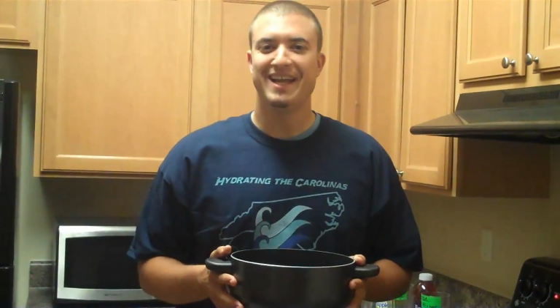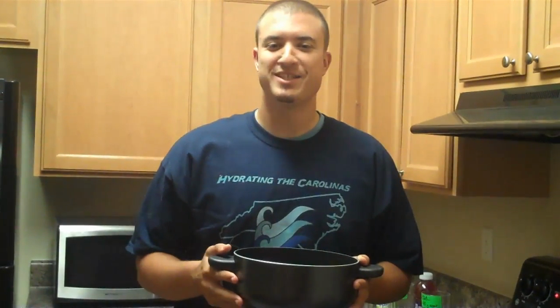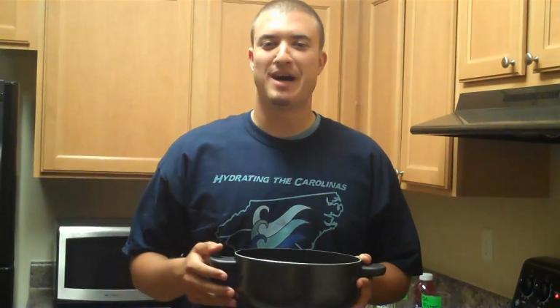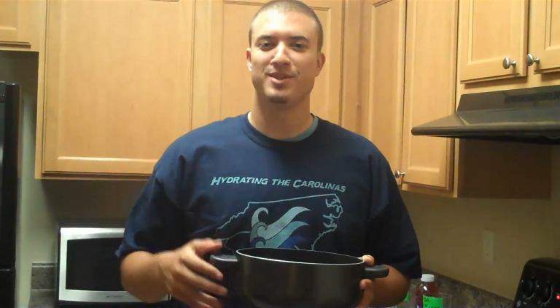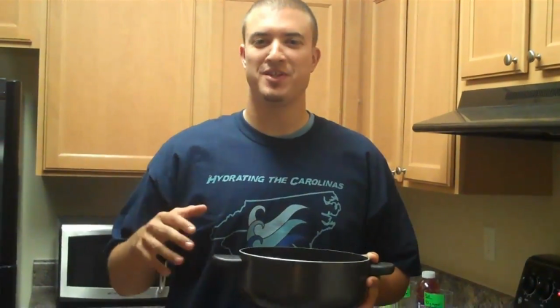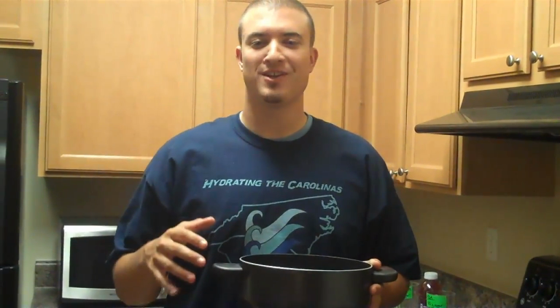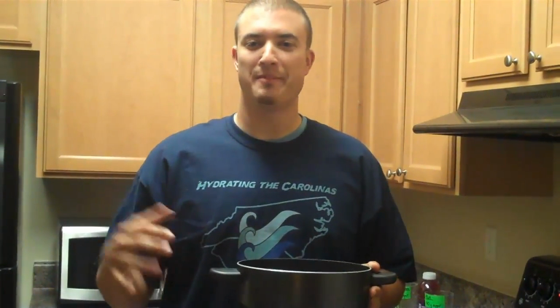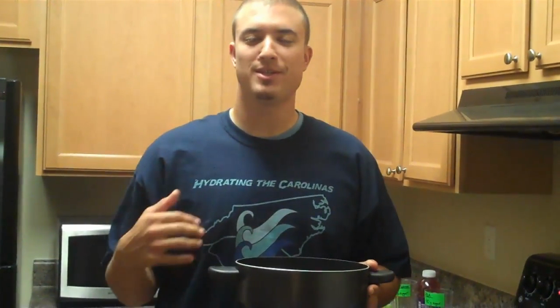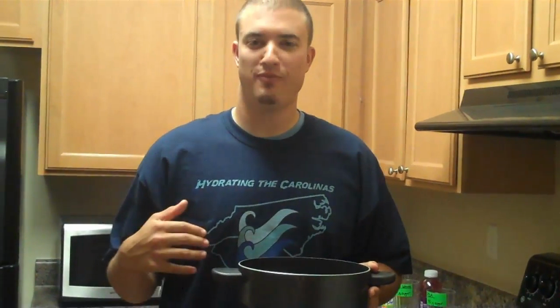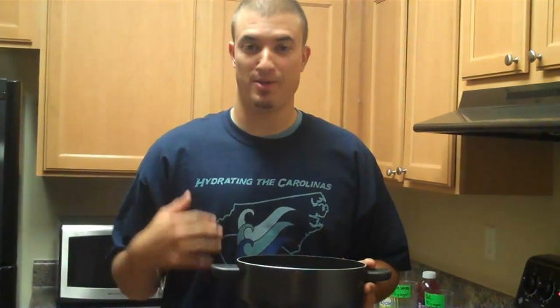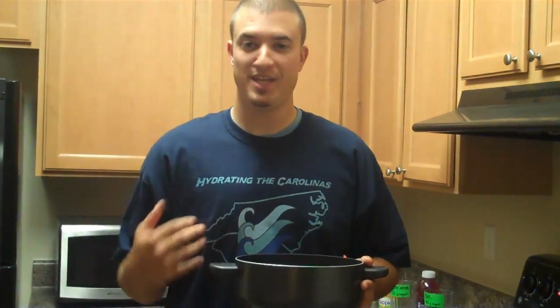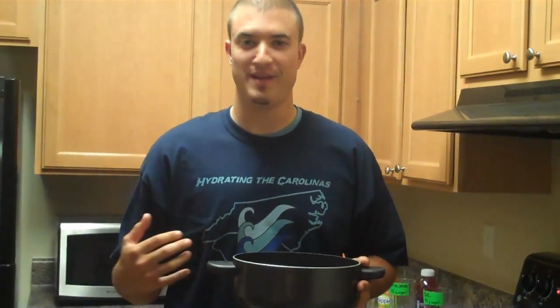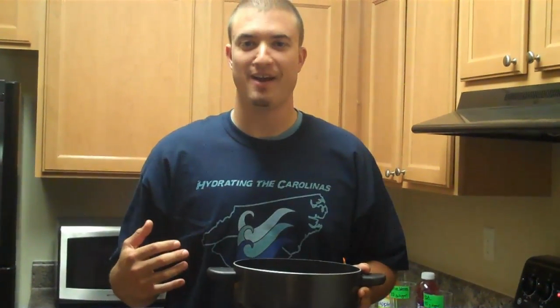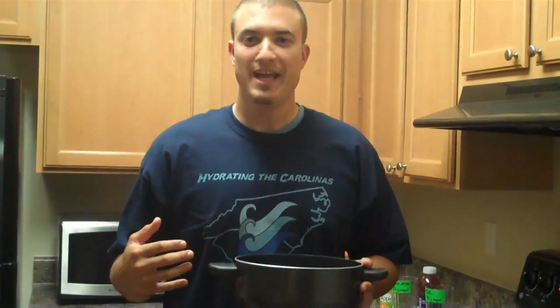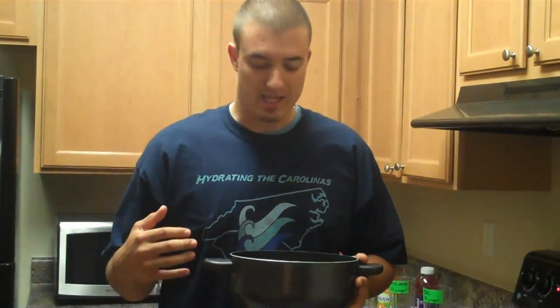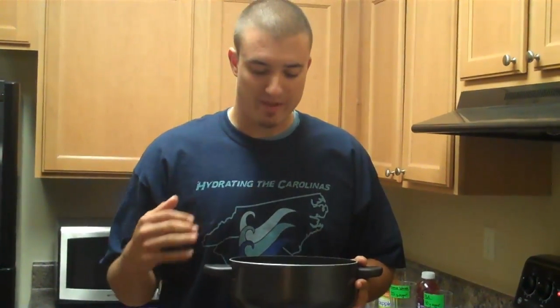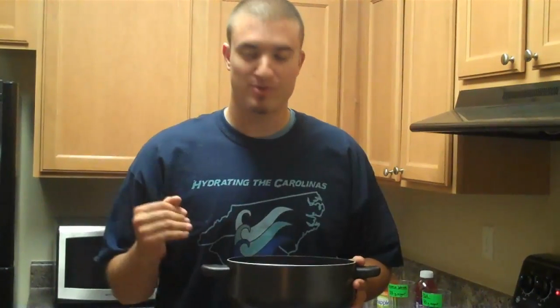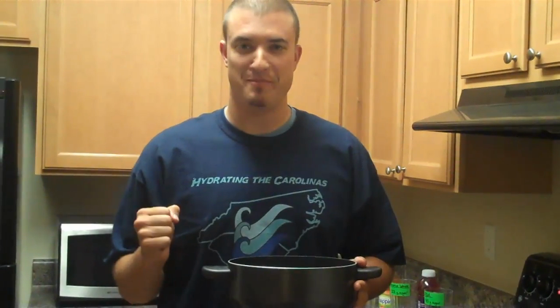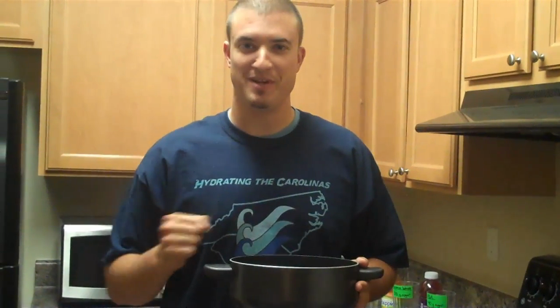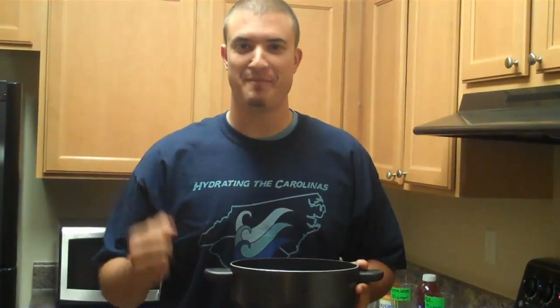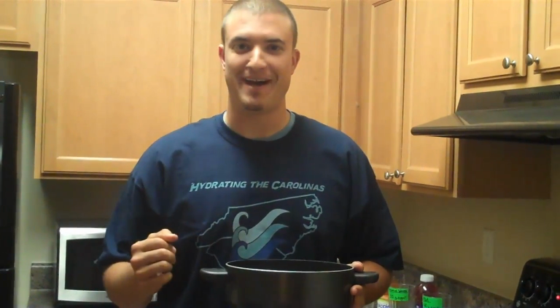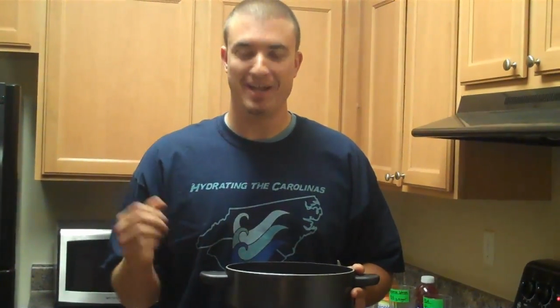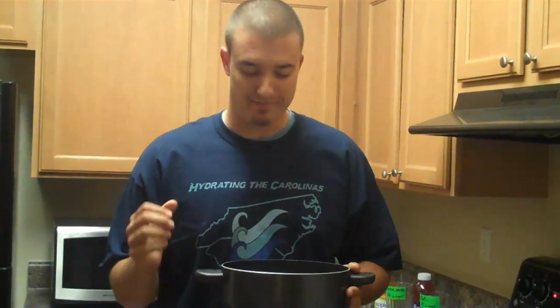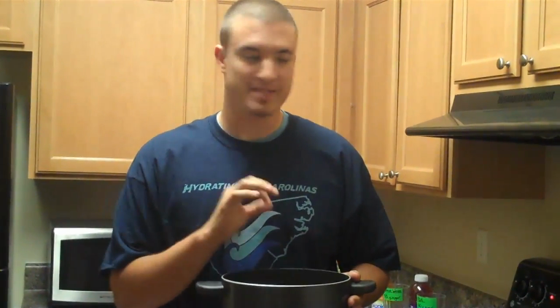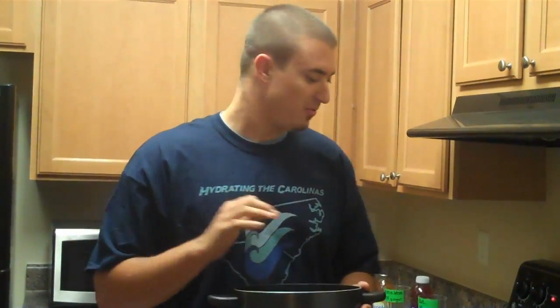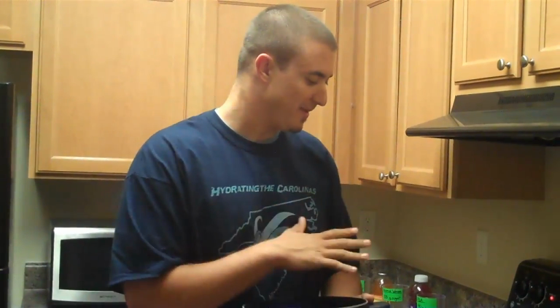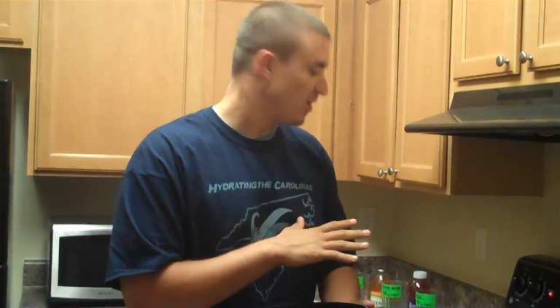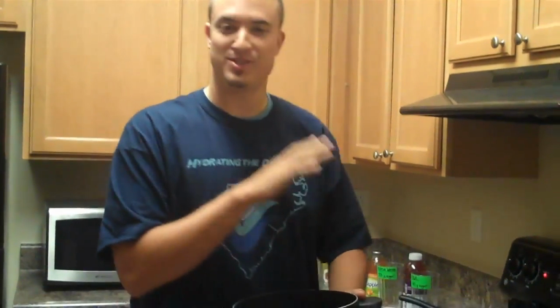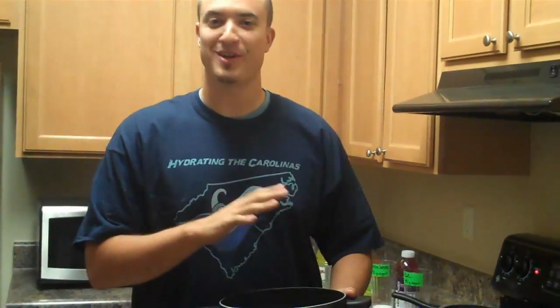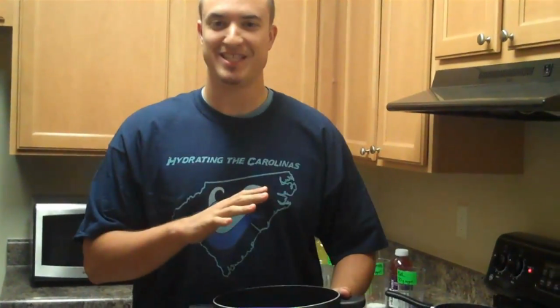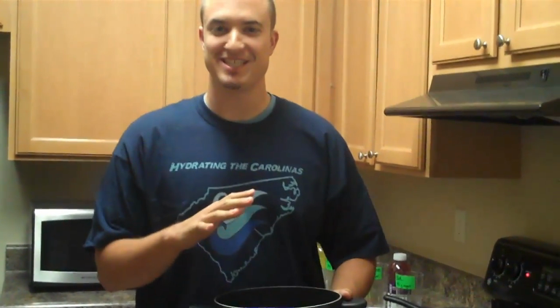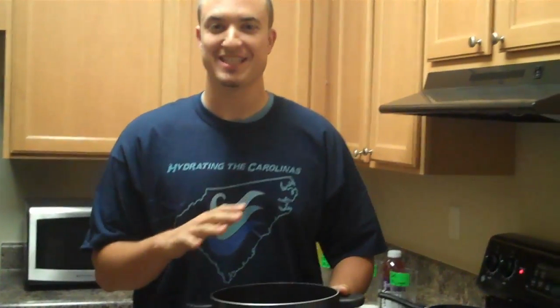Hey guys, this is Bobby with No Fish Charlotte. I'm coming to you from my own kitchen right now and you might be wondering what I'm doing. I've got a big pot. It seems a little weird. I'm at the stove but it's all going to make sense in a second.